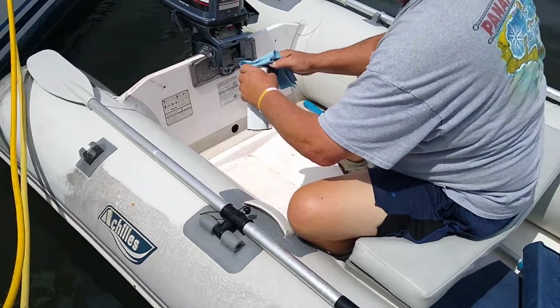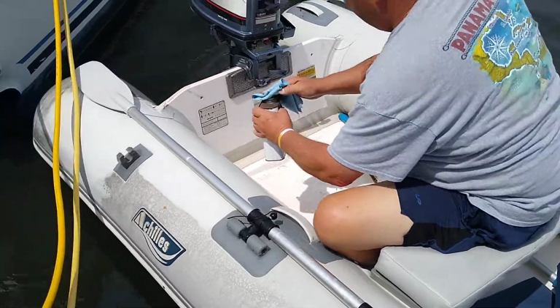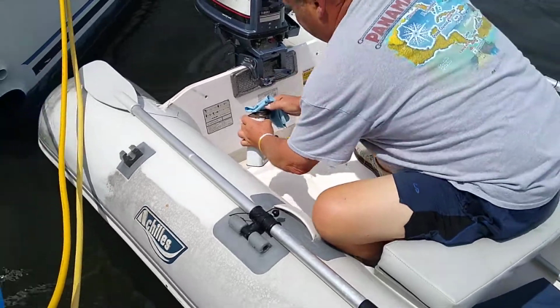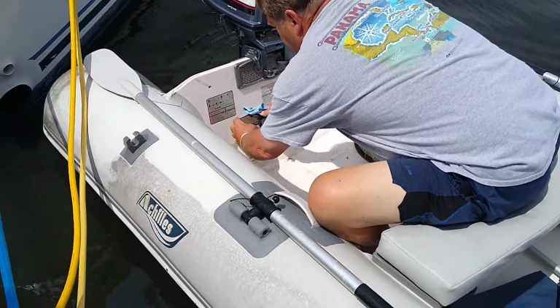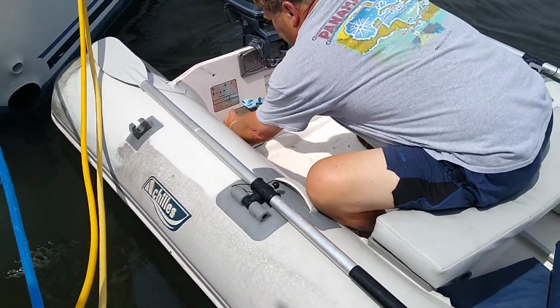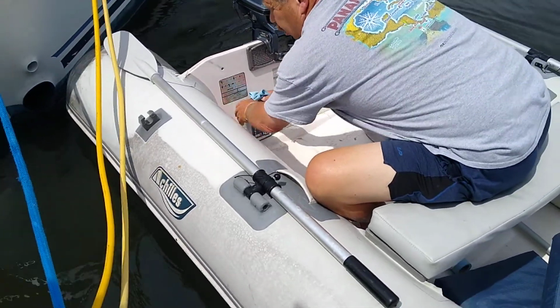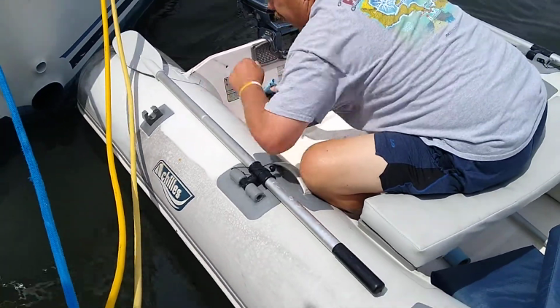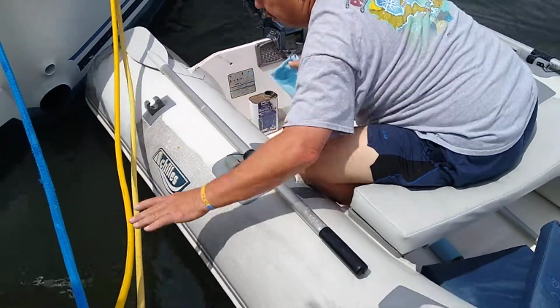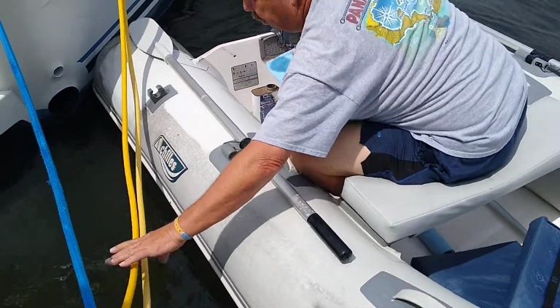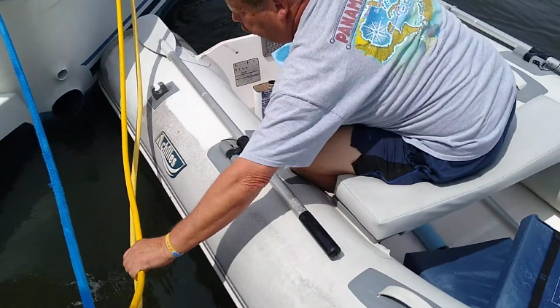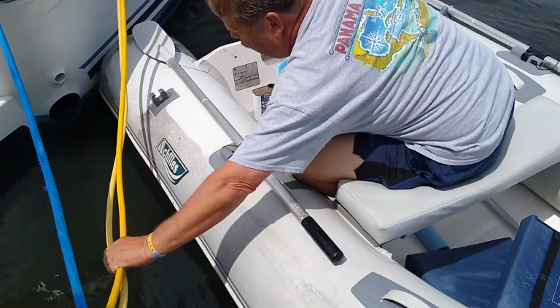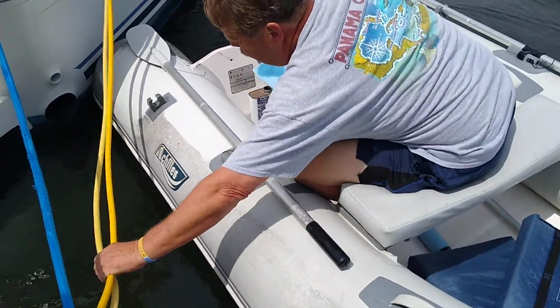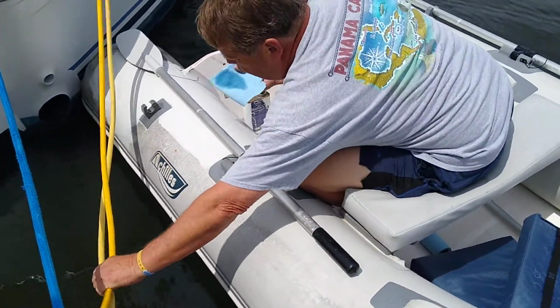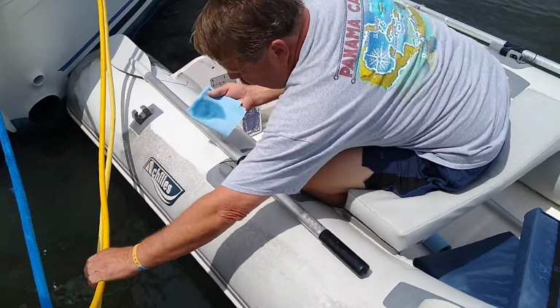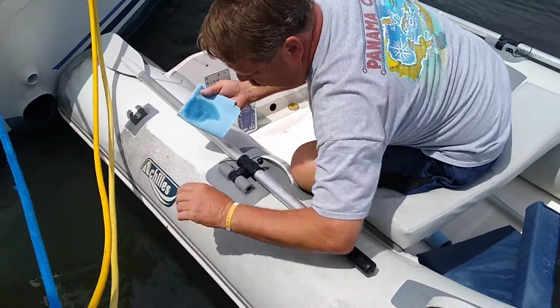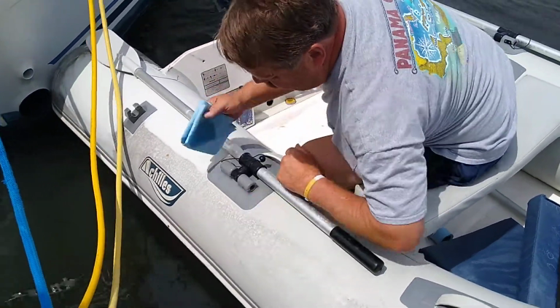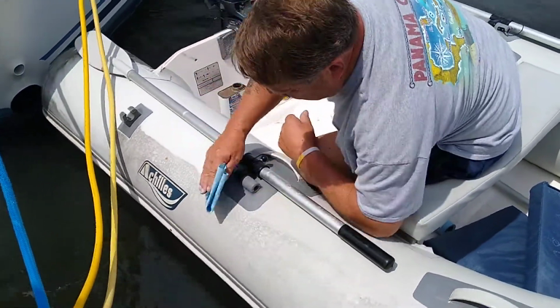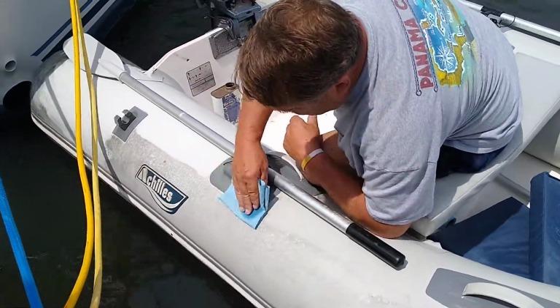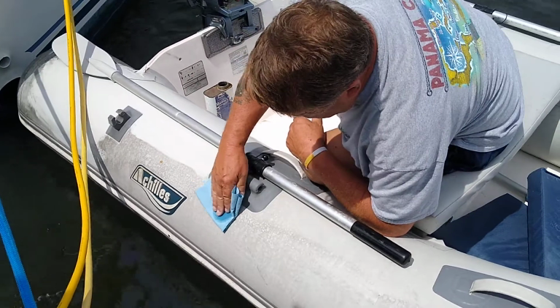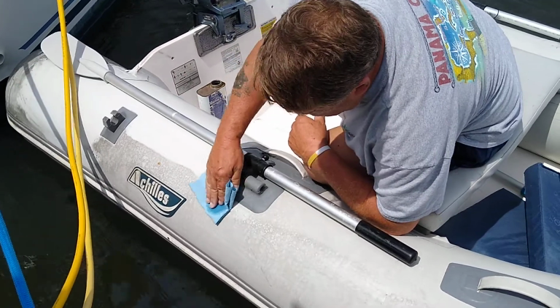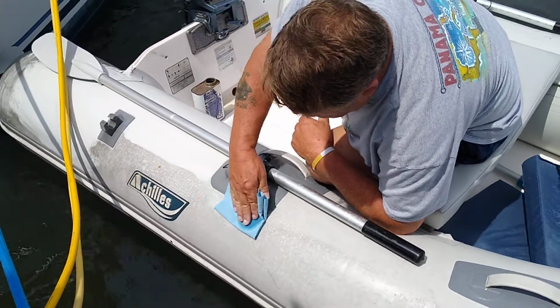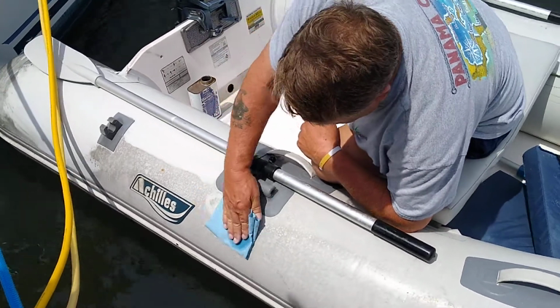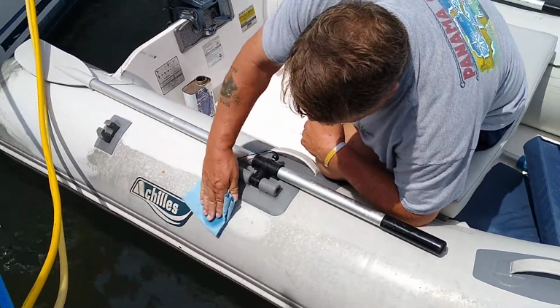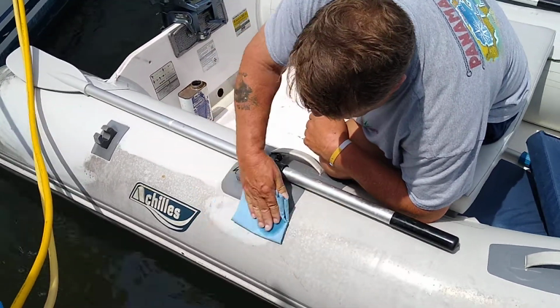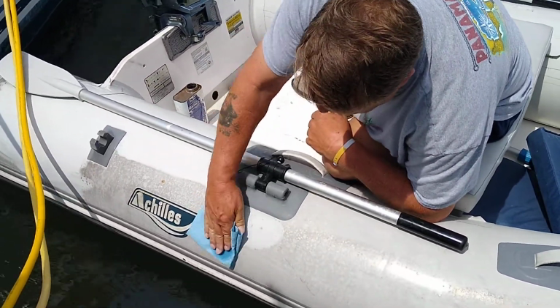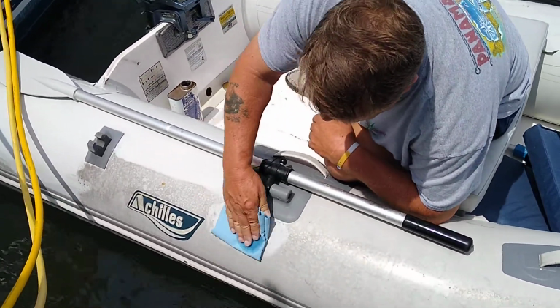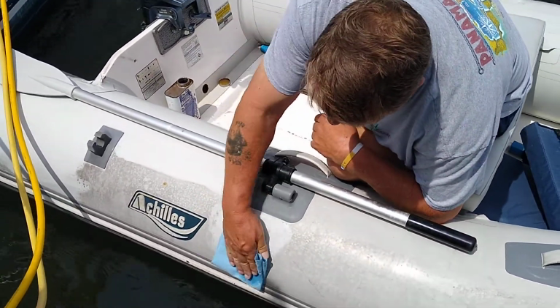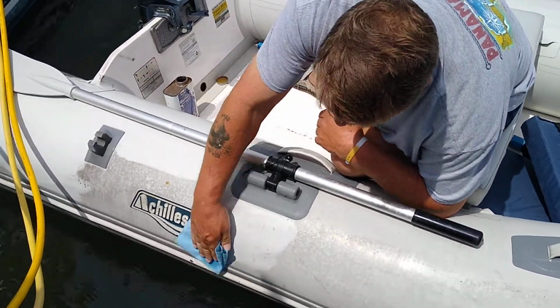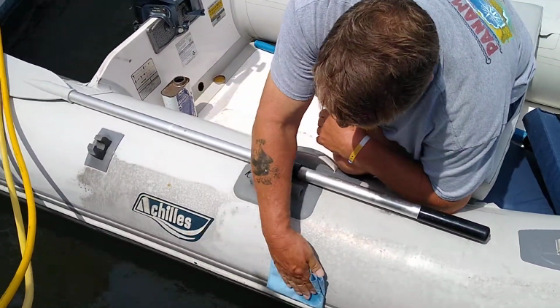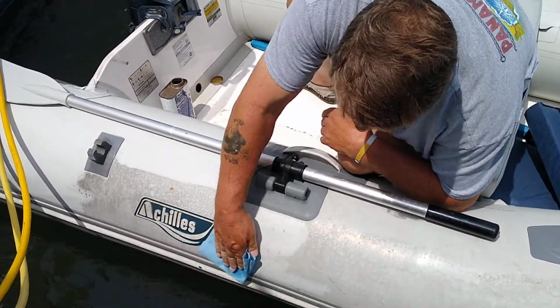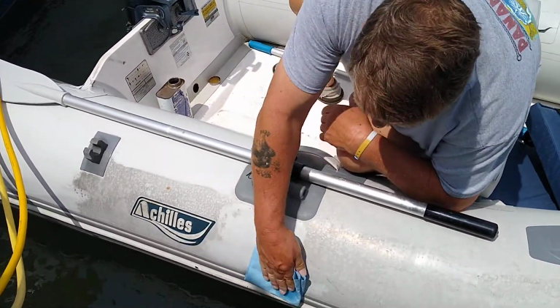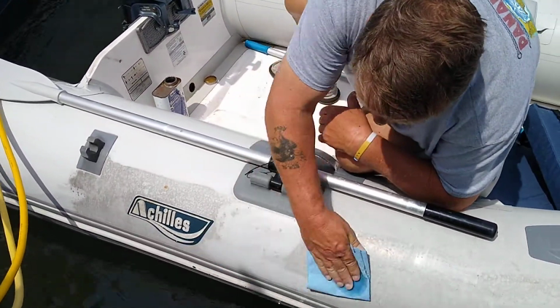Hey guys, this is Kevin from Cove Marine. I am out here today with my friend John Florio and we're doing a quick cleanup of his Achilles inflatable dinghy.